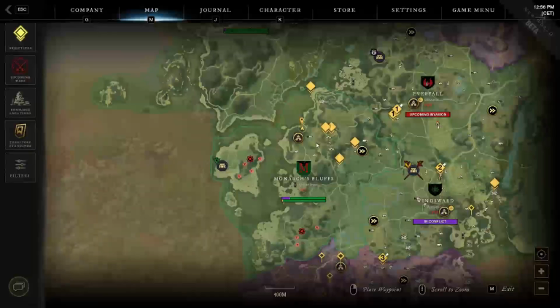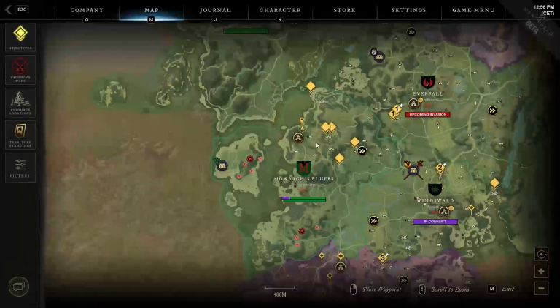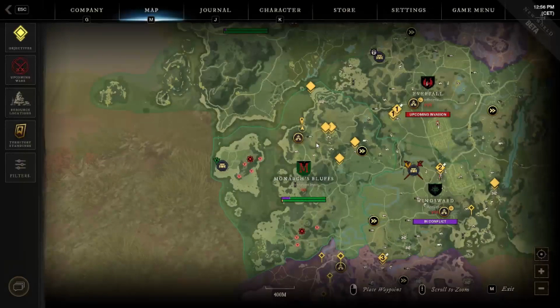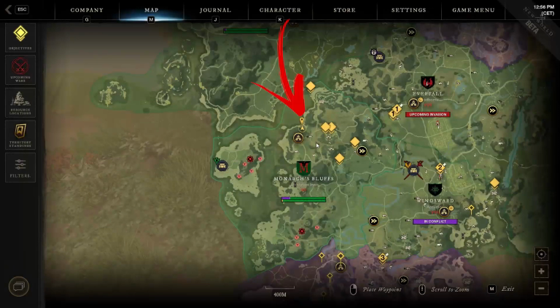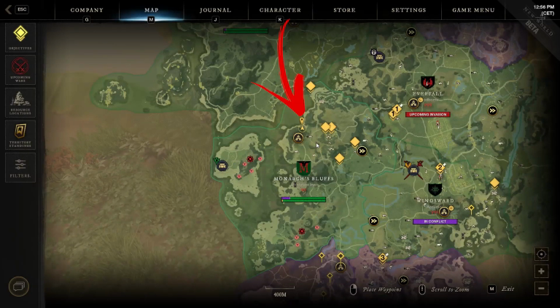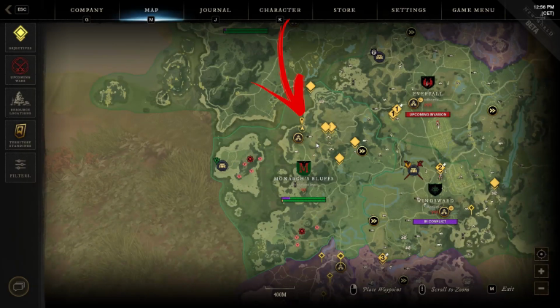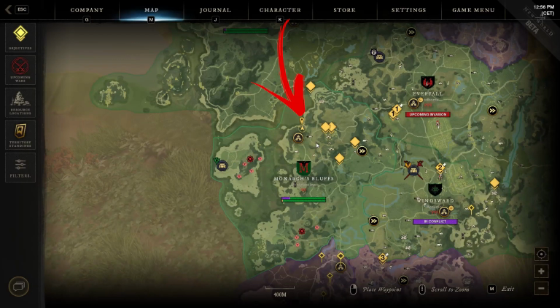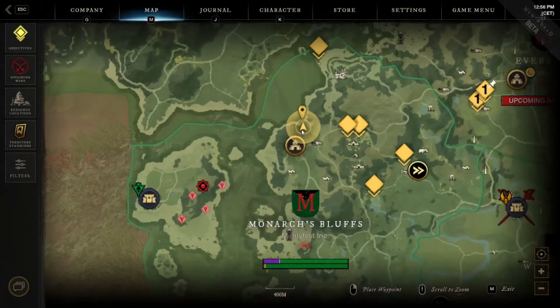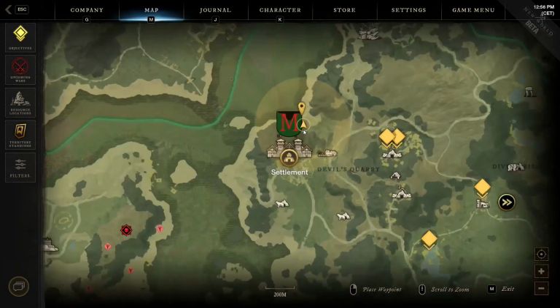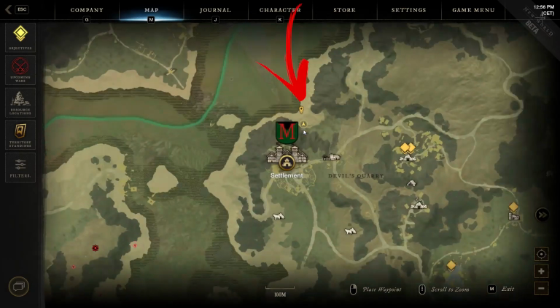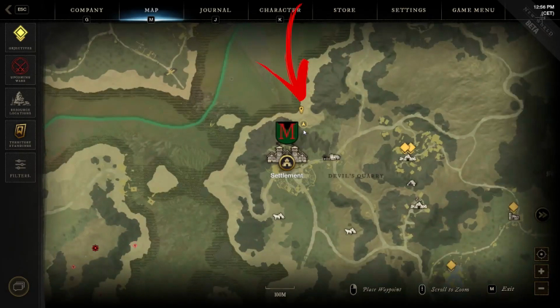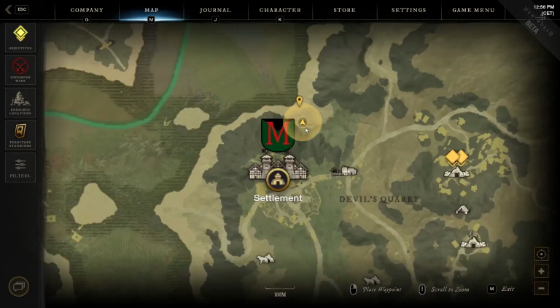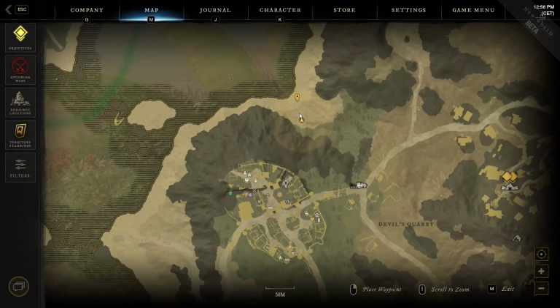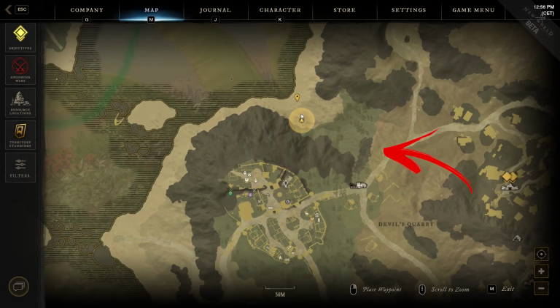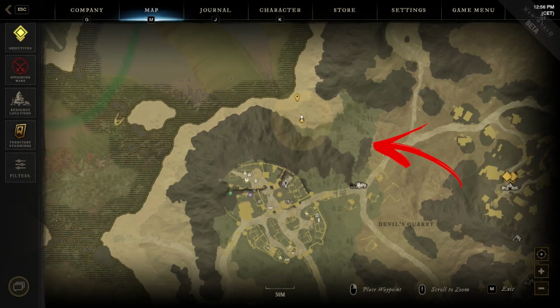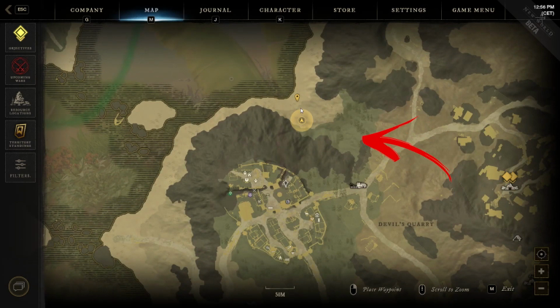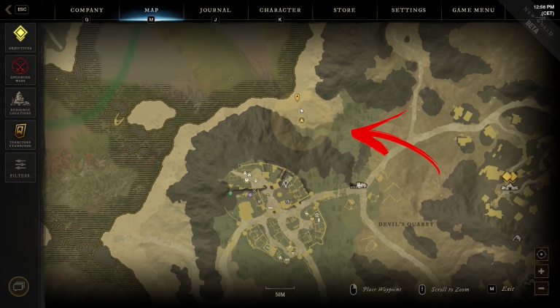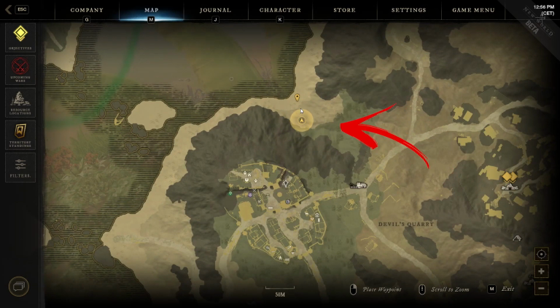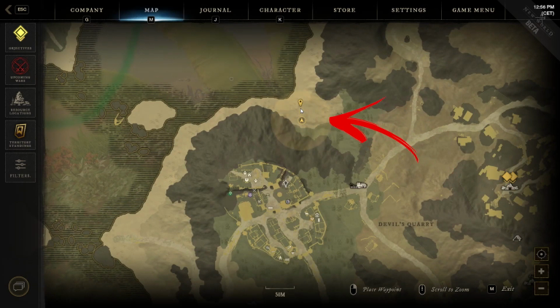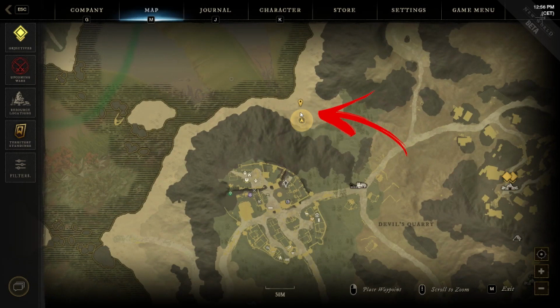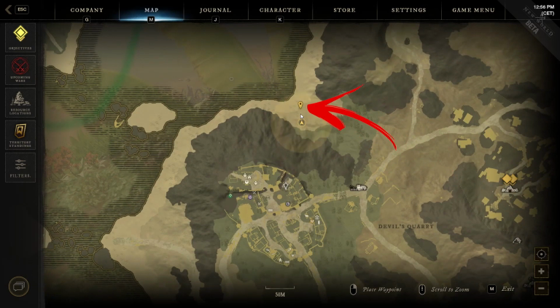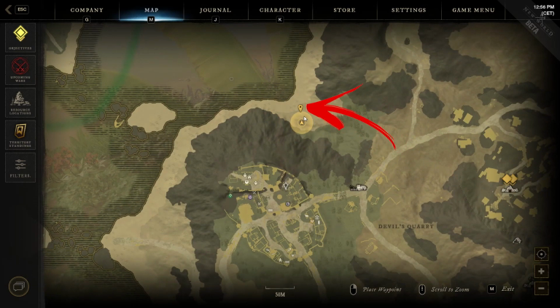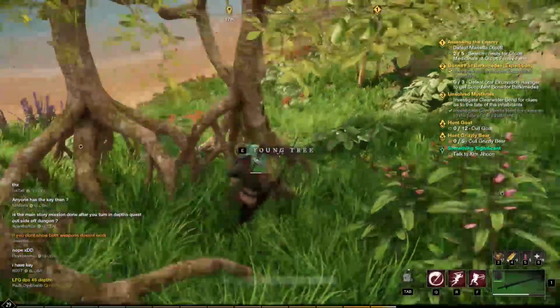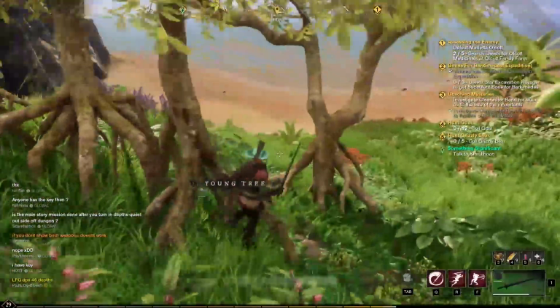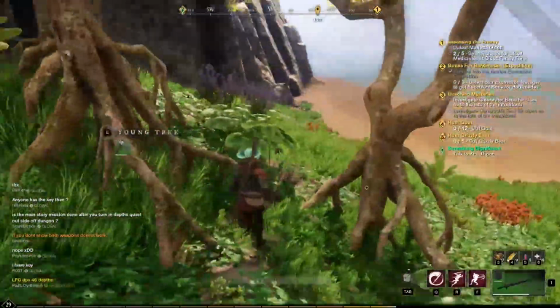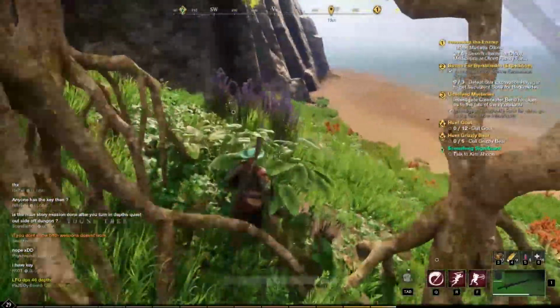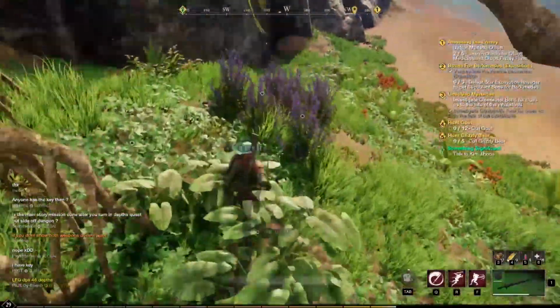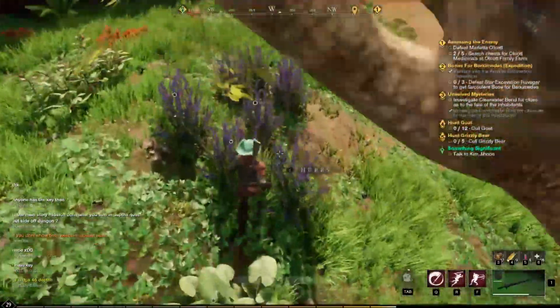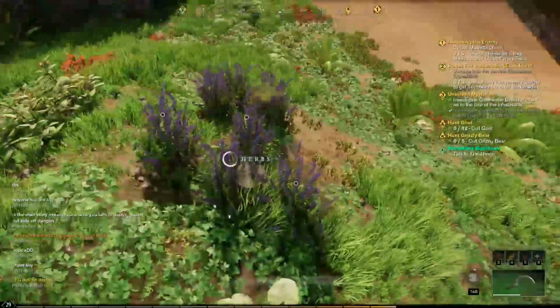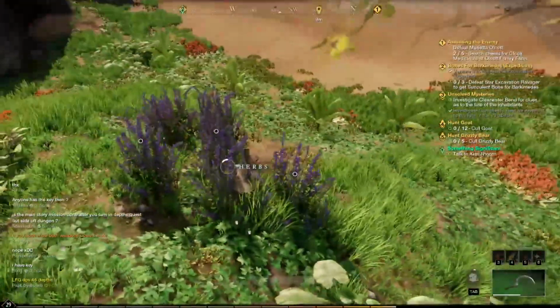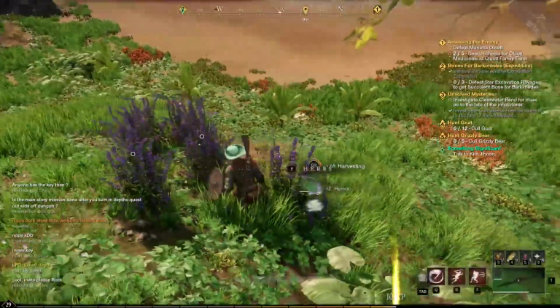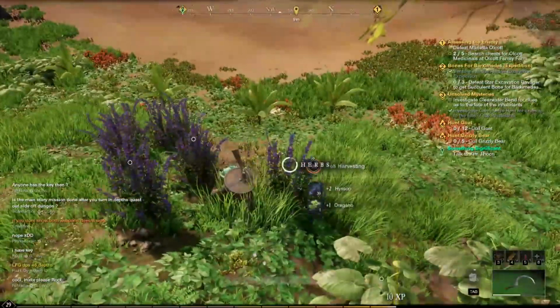The second location is still in the top middle of the region, but this time above the fort. To be precise, you have to go straight from the passage between the mountains toward this shore. Here, not far from the strange young trees, you will find a dozen herbs to harvest.